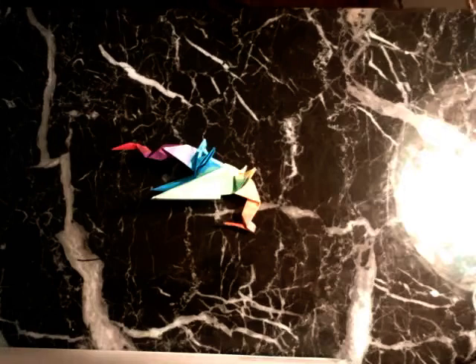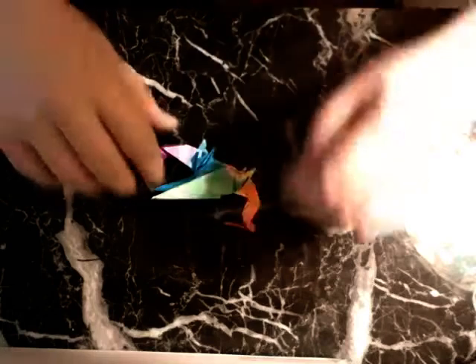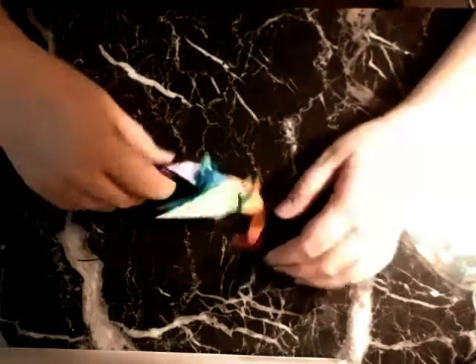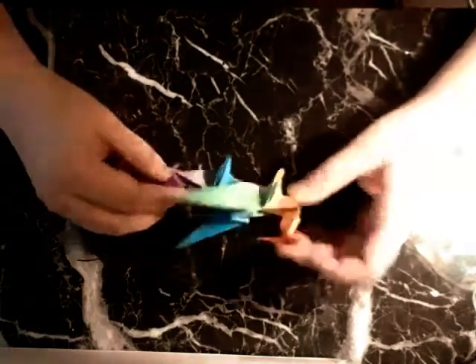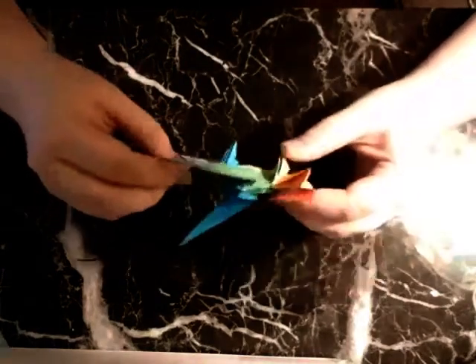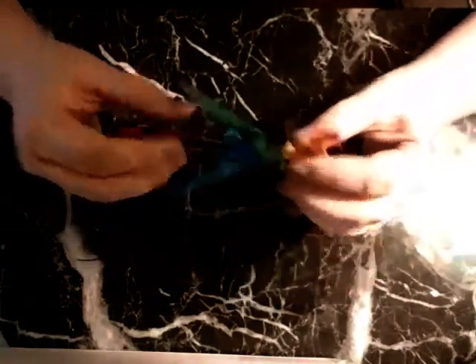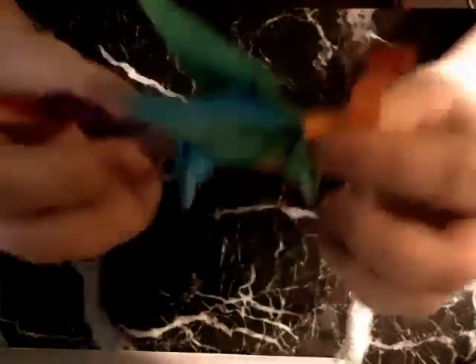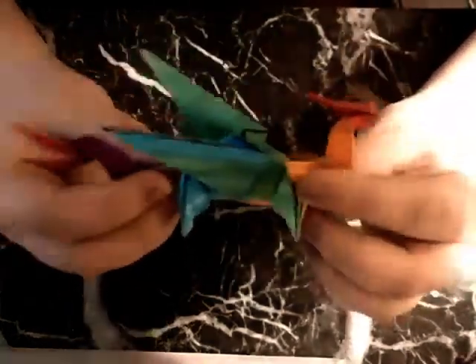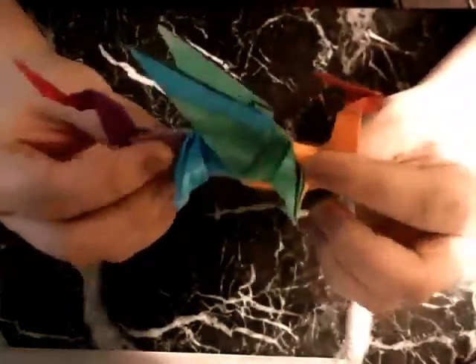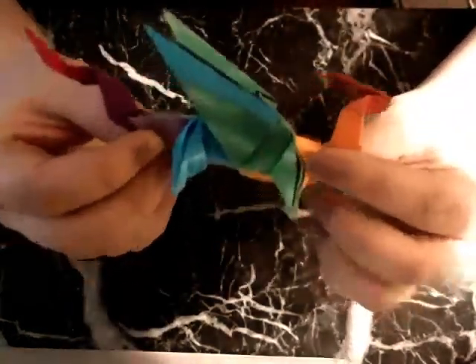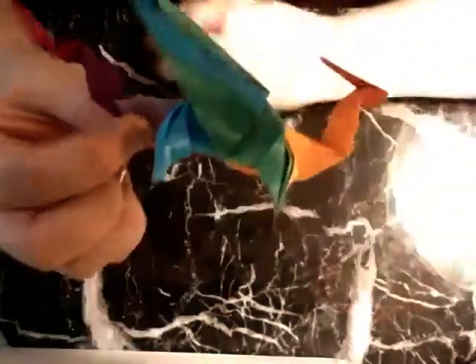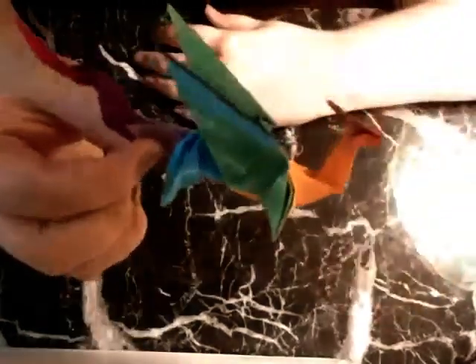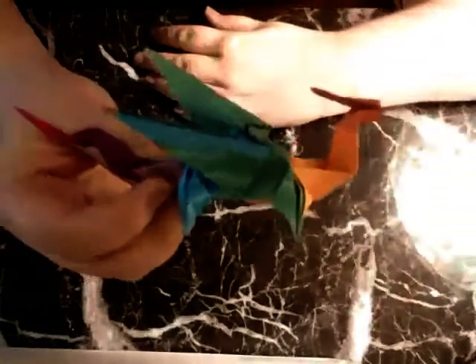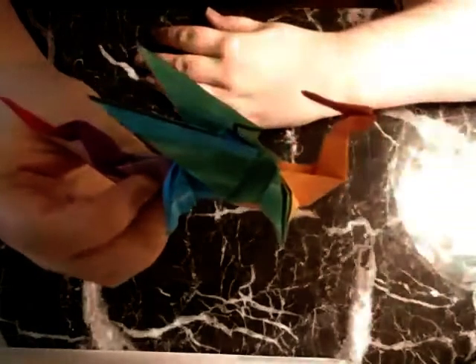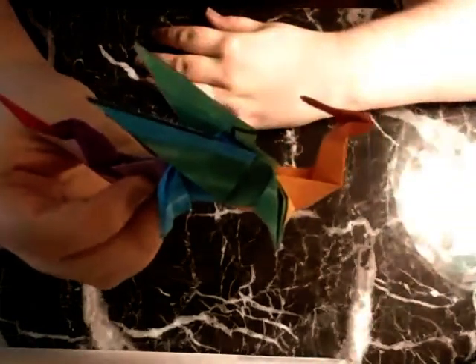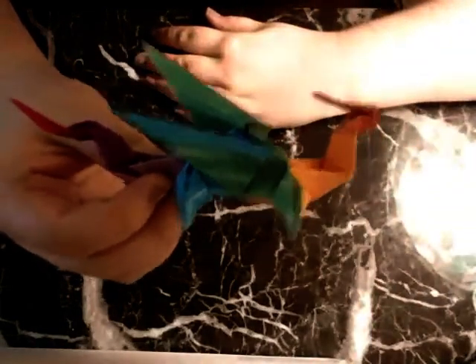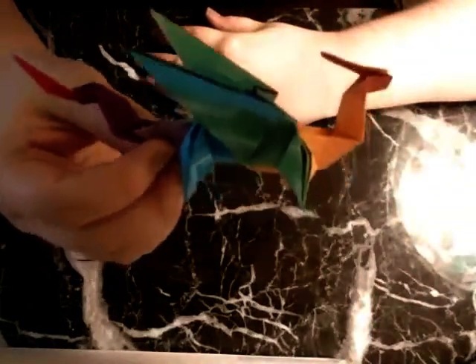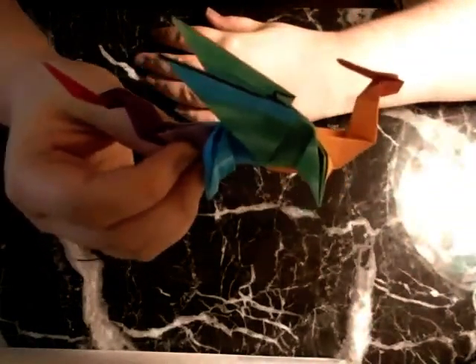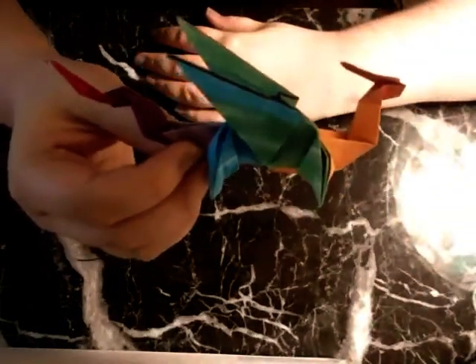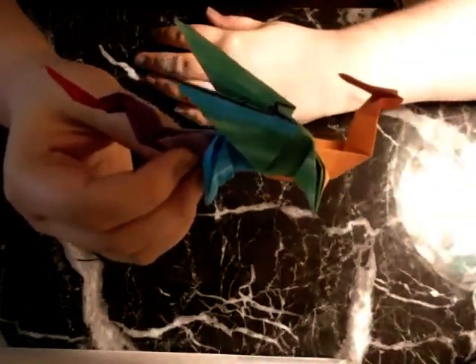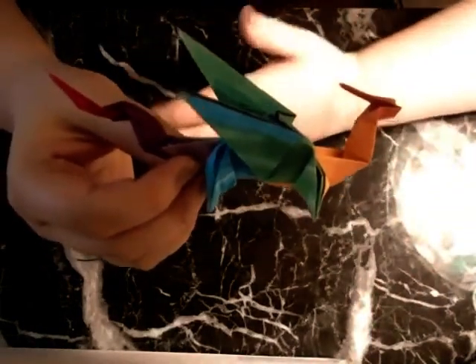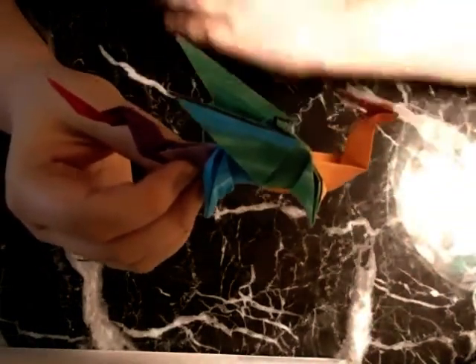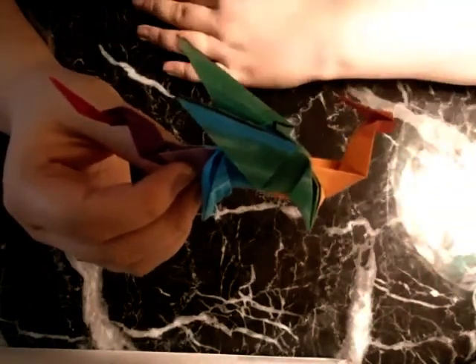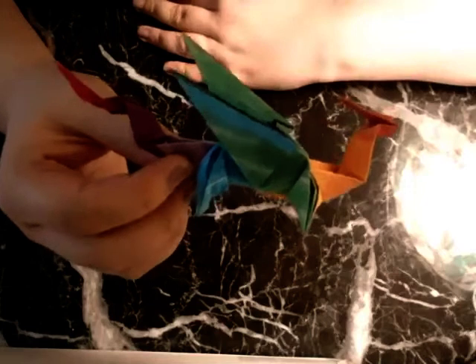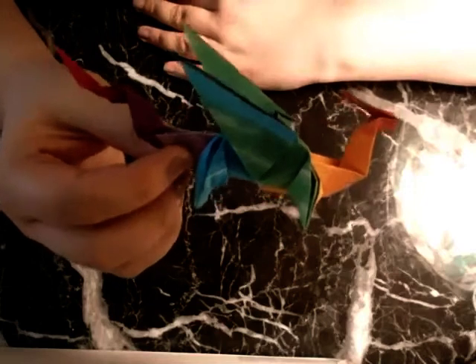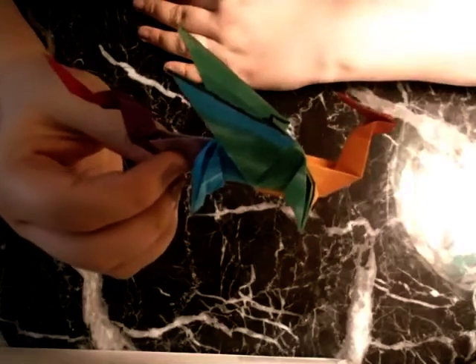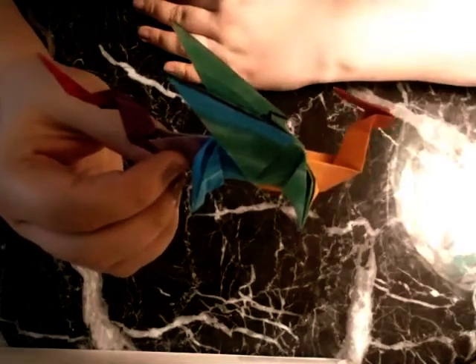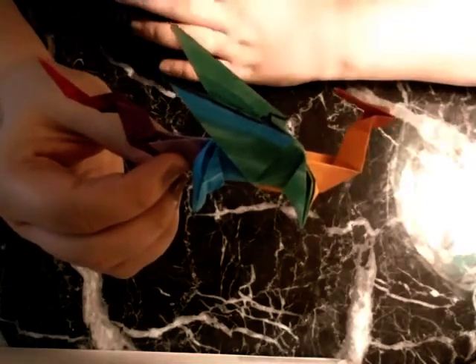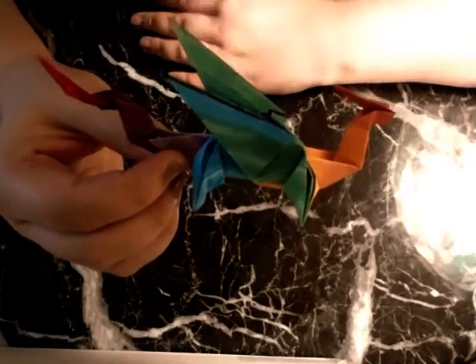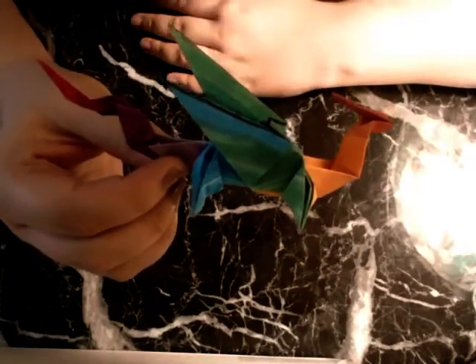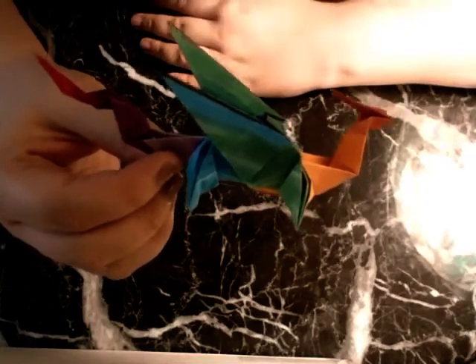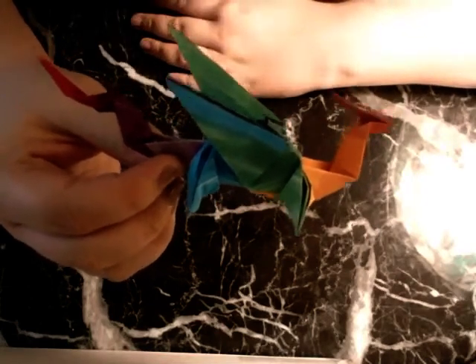Hey guys, today I'm going to be teaching you how to make origami dragons, like this guy. Each of the steps is pretty simple, there are a couple that get complicated, but I'm going to be going slow and I'll be walking you through all of the steps a couple of times.